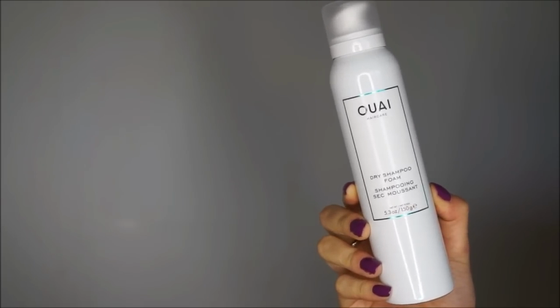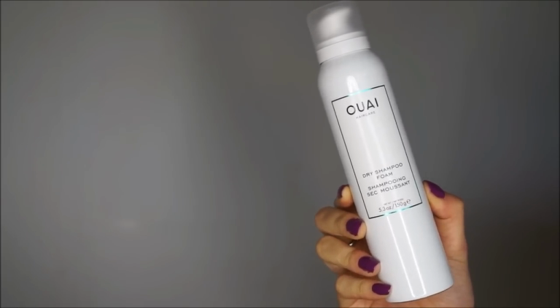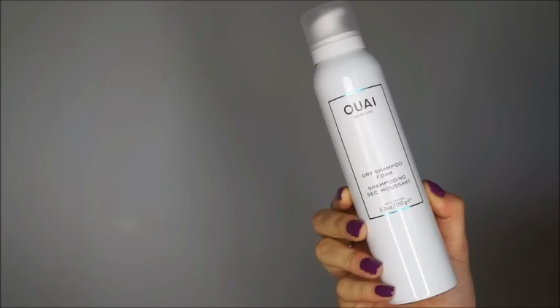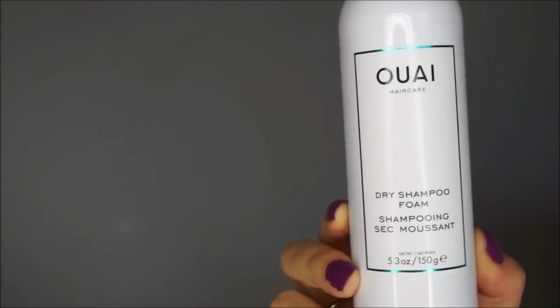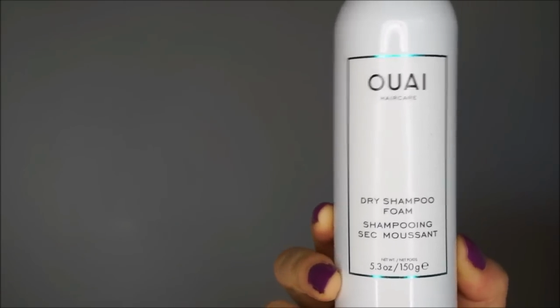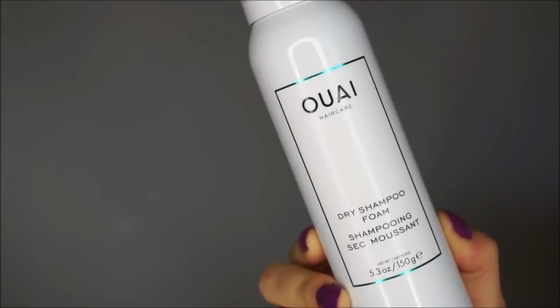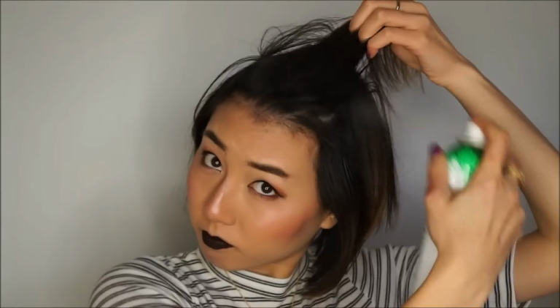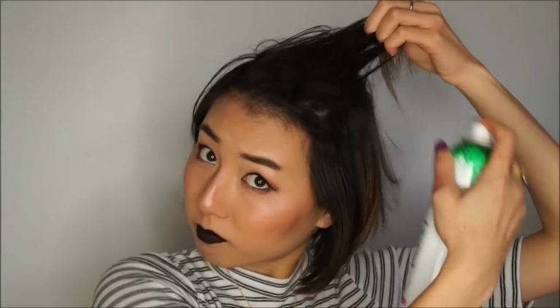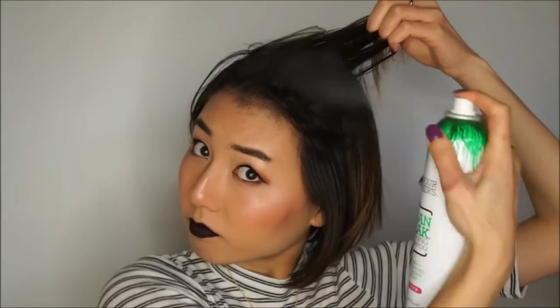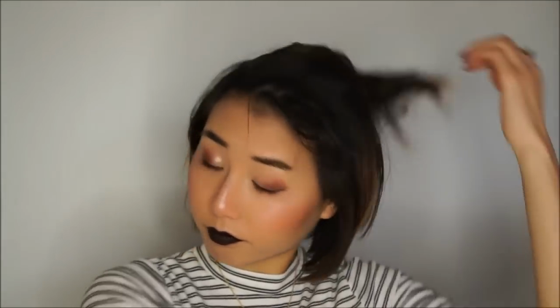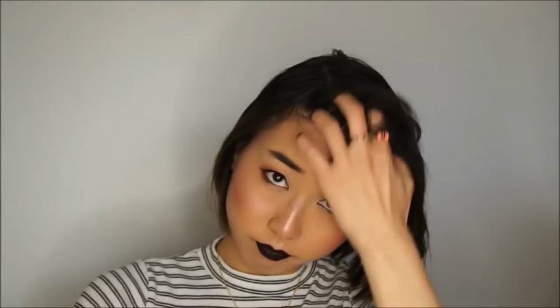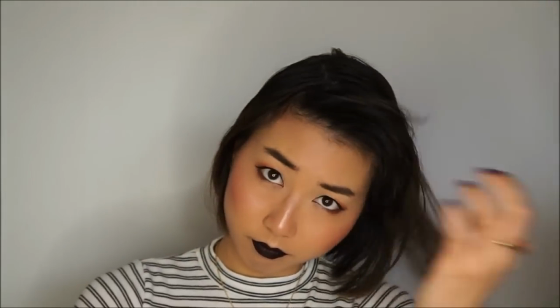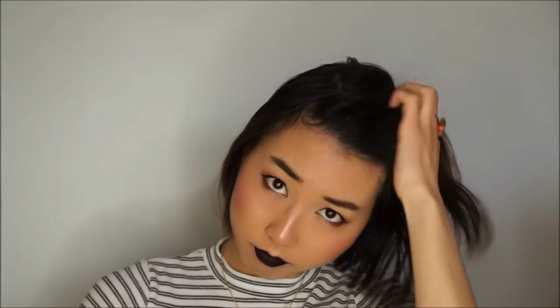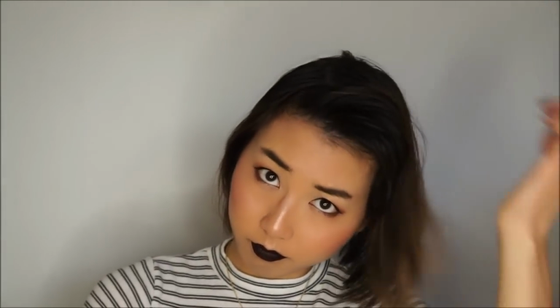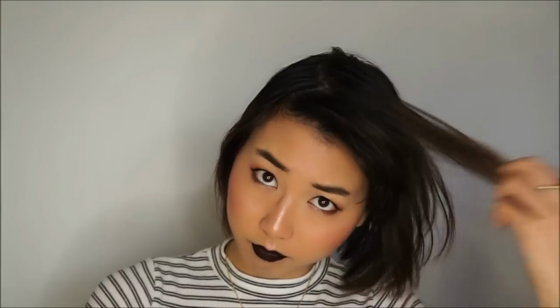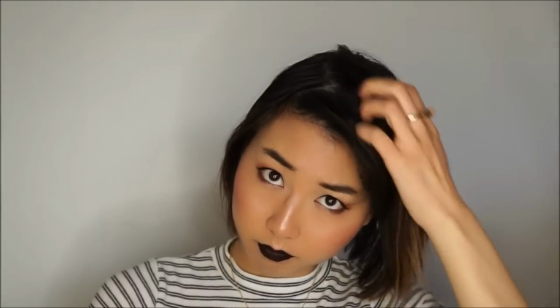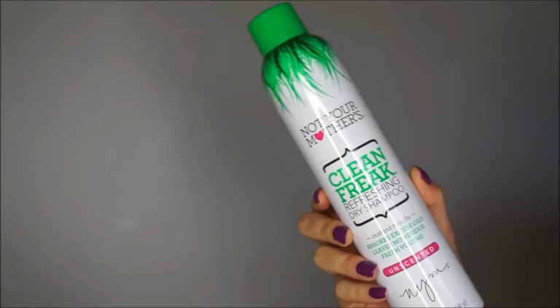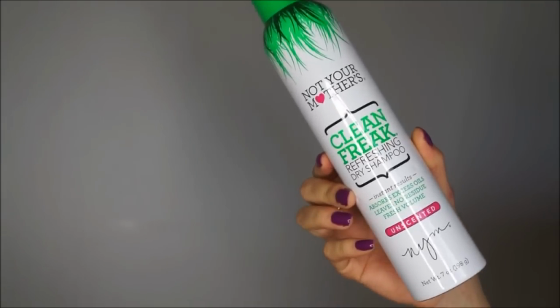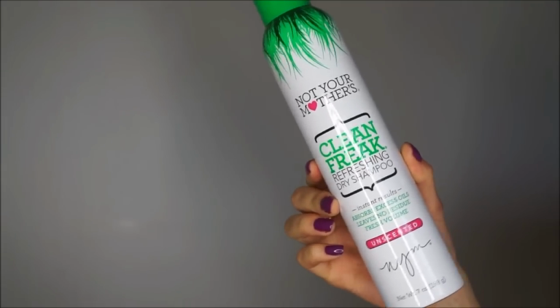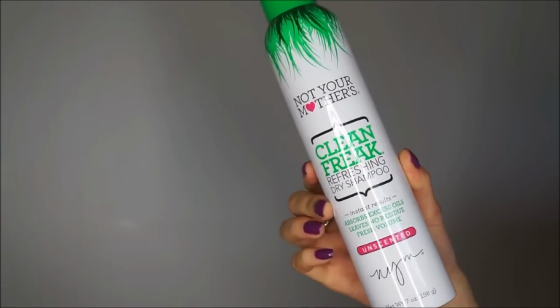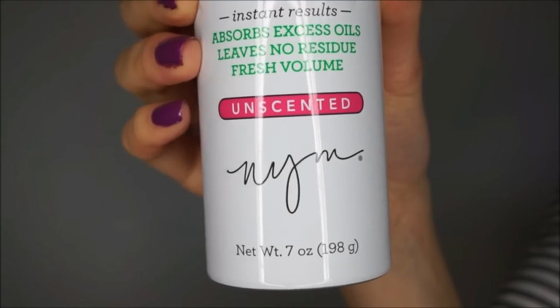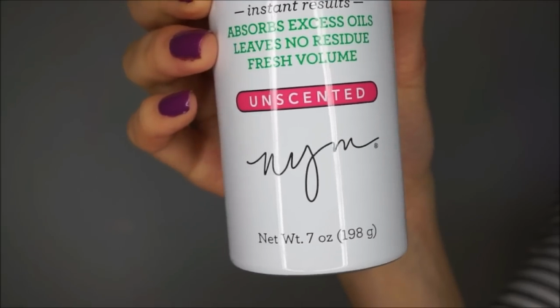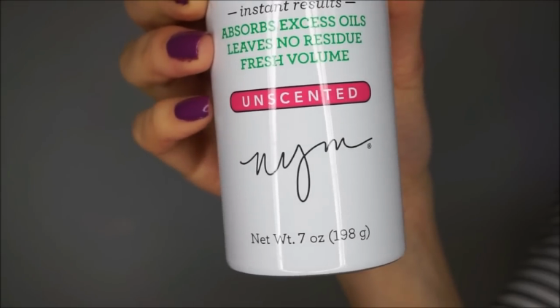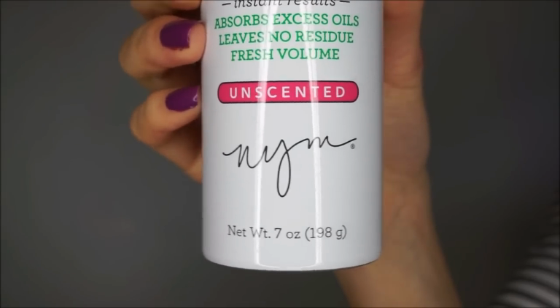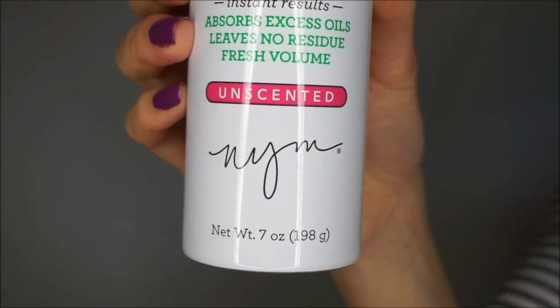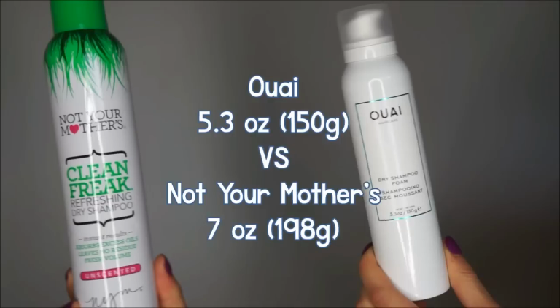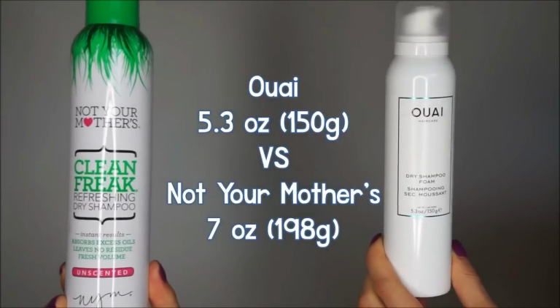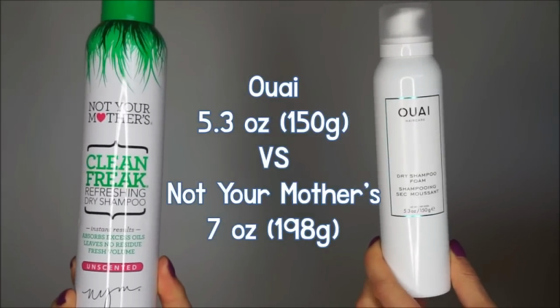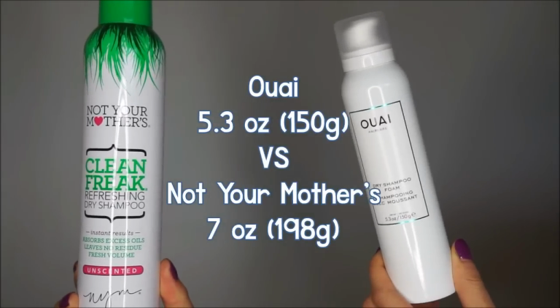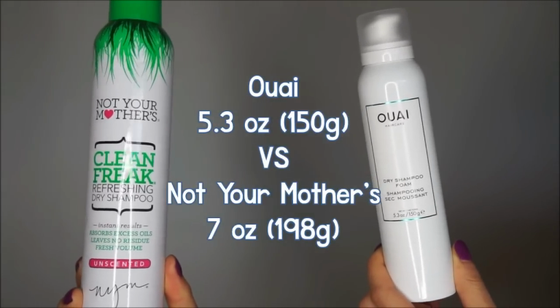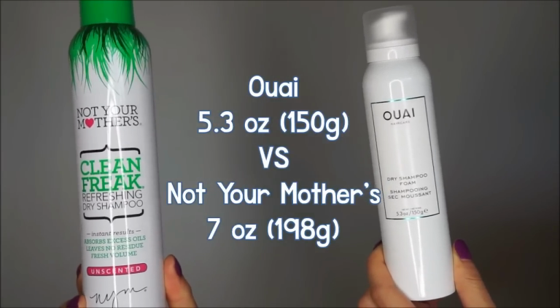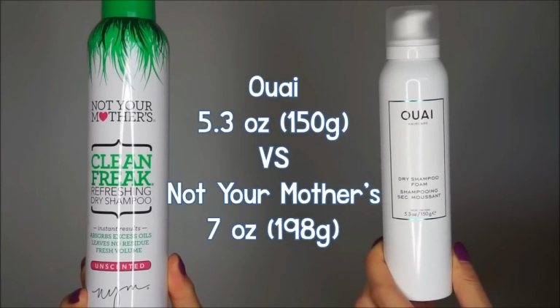This product, unlike your regular old dry shampoo that you've probably inhaled a quarter of the bottle of, absorbs oil through foam. Comparing this to my current cheap aerosol dry shampoo, which contains 7 ounces, the Waze dry shampoo foam has 5.3 ounces.